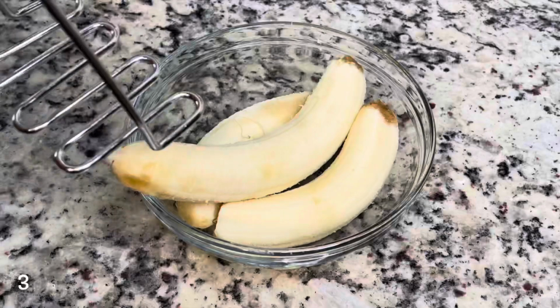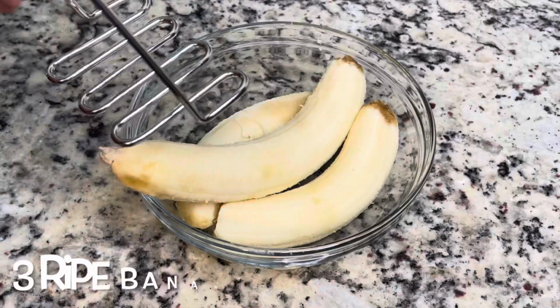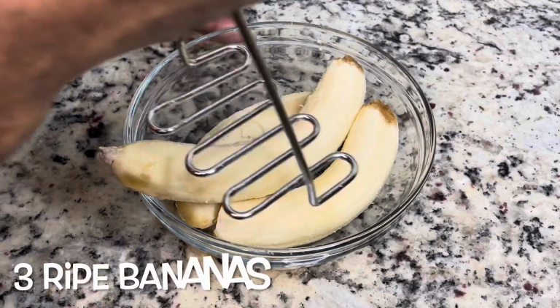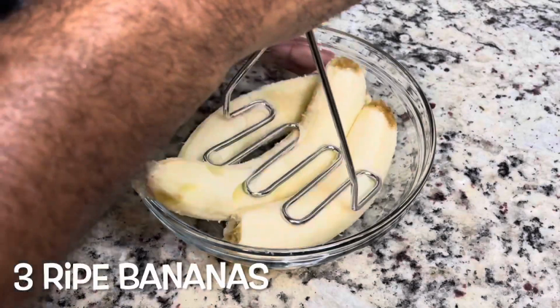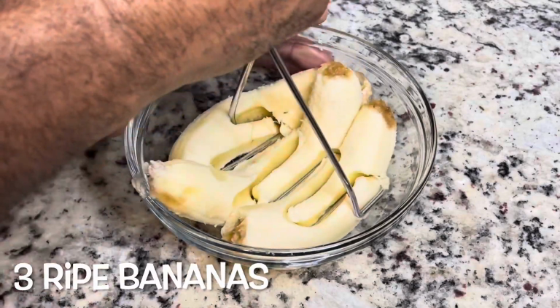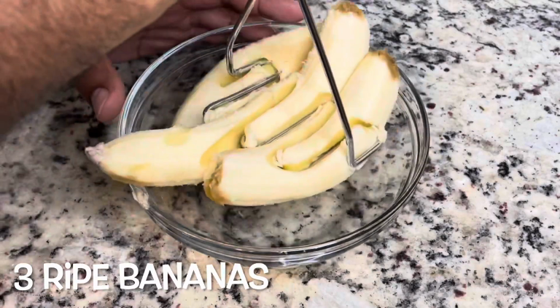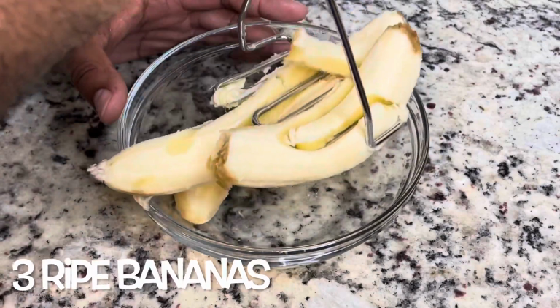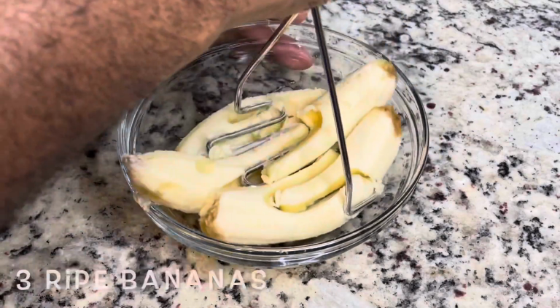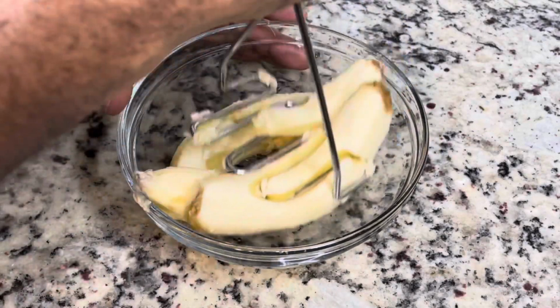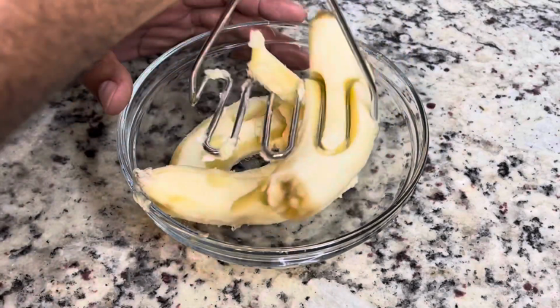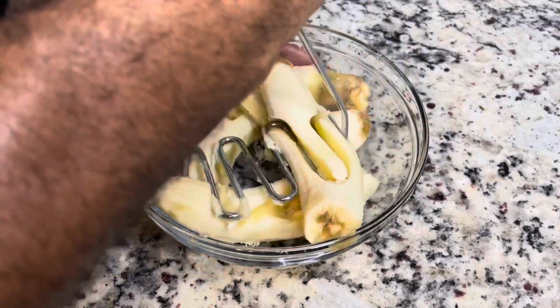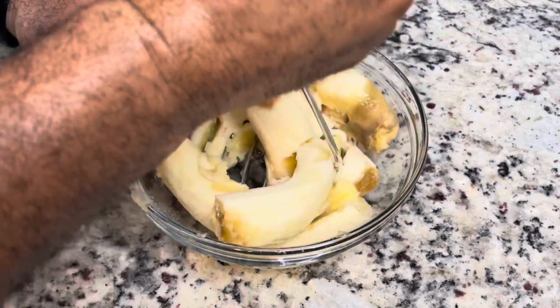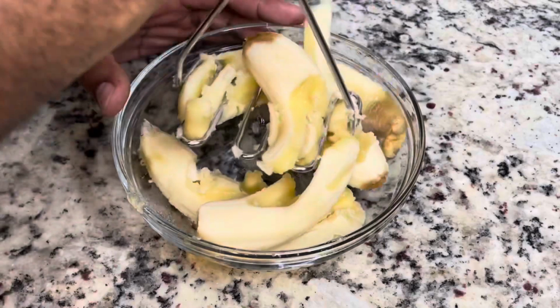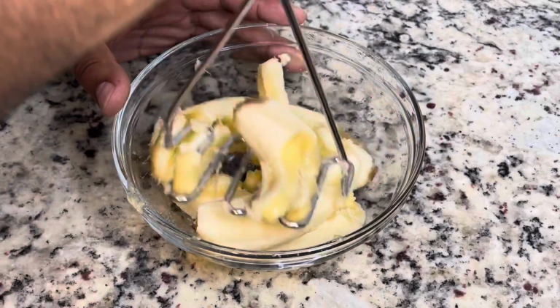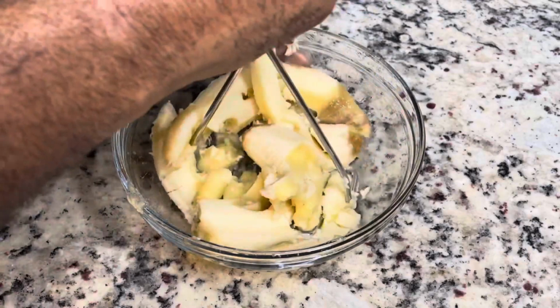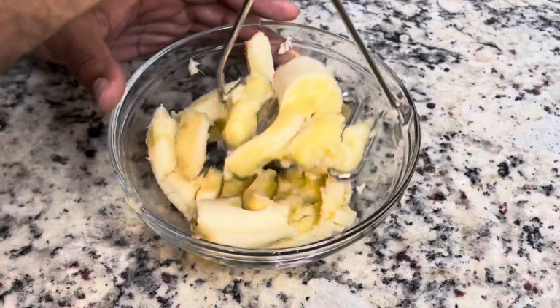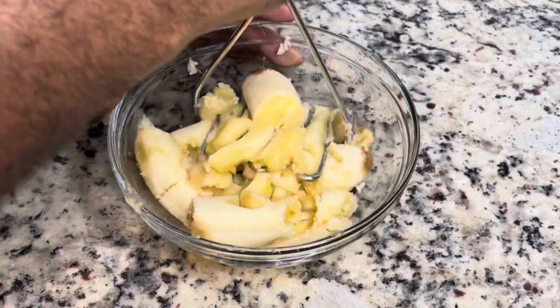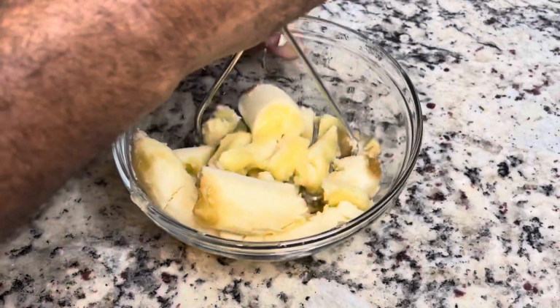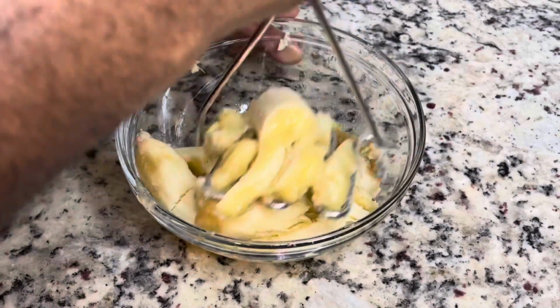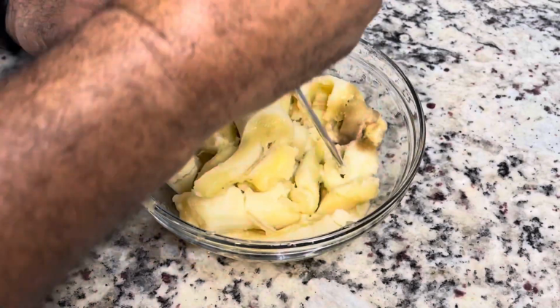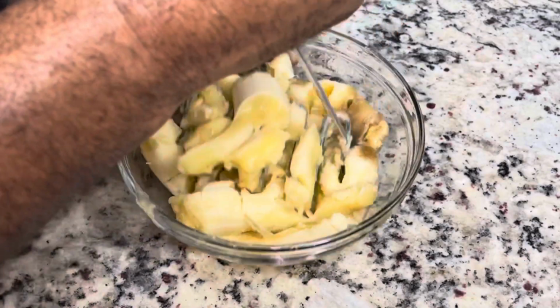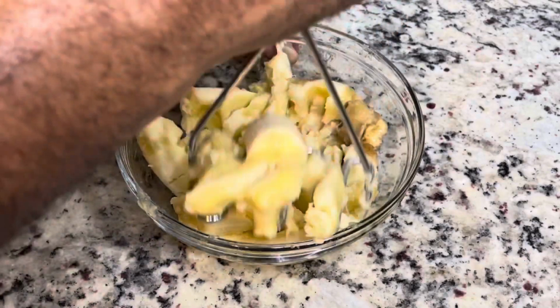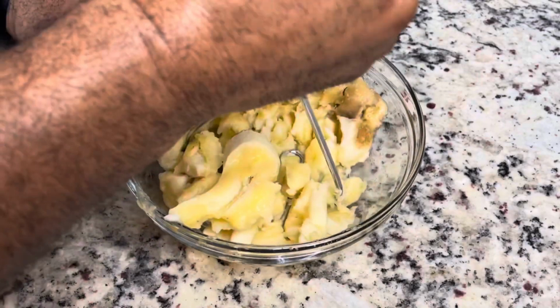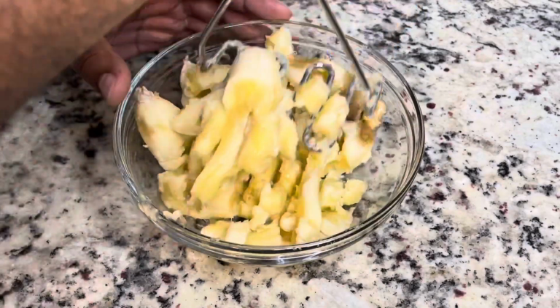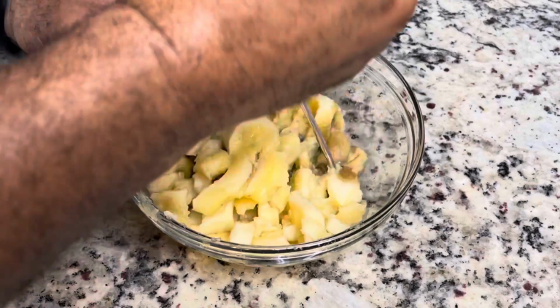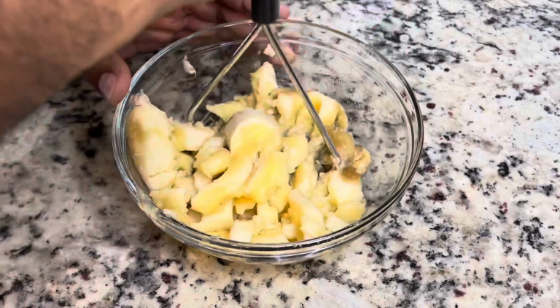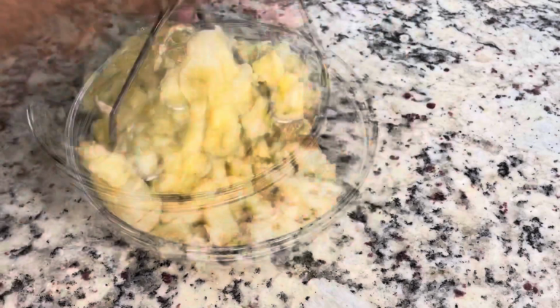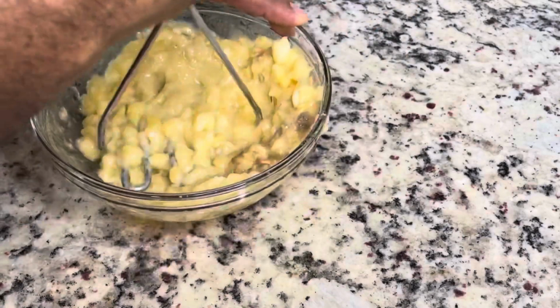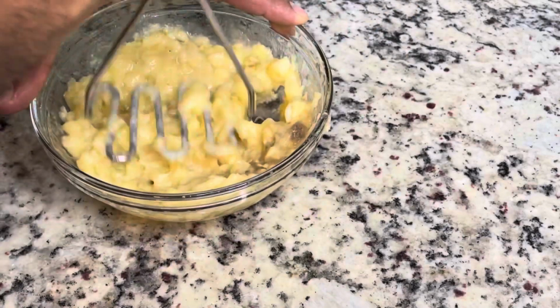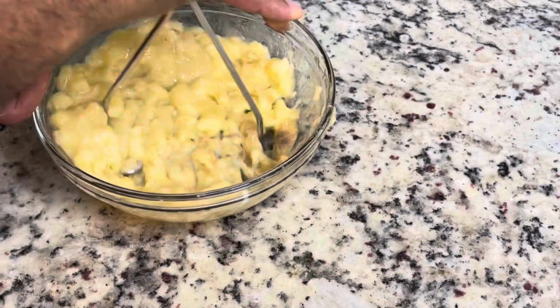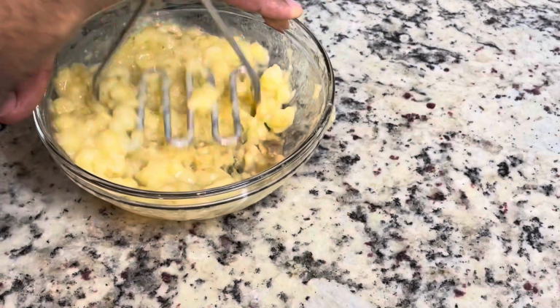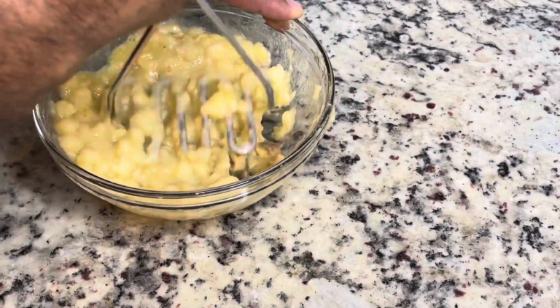Next we're going to mash three ripe bananas. Make sure your bananas are ripe — the ones that have some of the brown spots or are even on the darker side. Those are the bananas you want to use for your delicious banana bread because they're nice and sweetened.